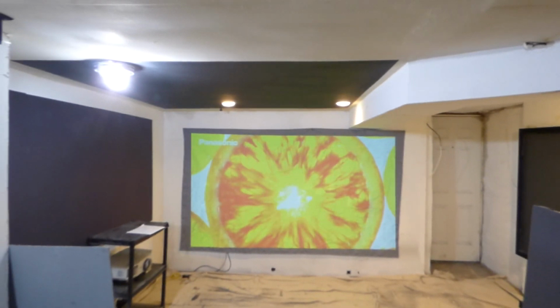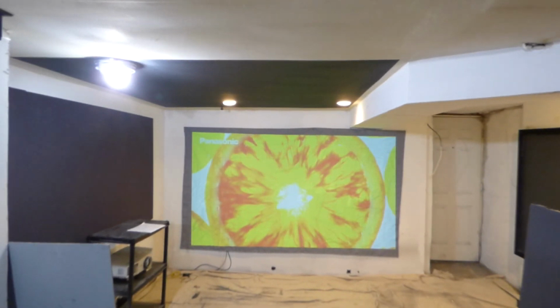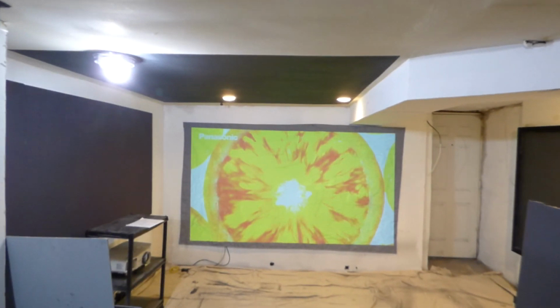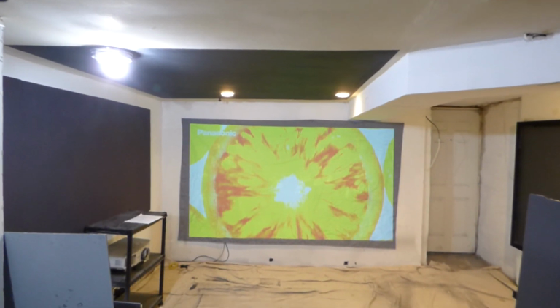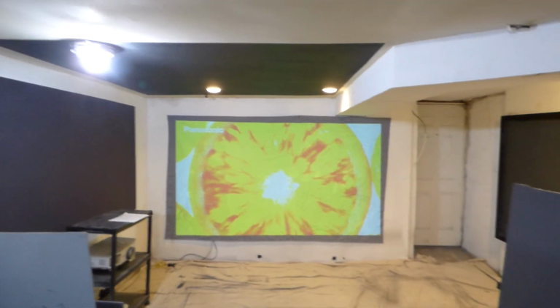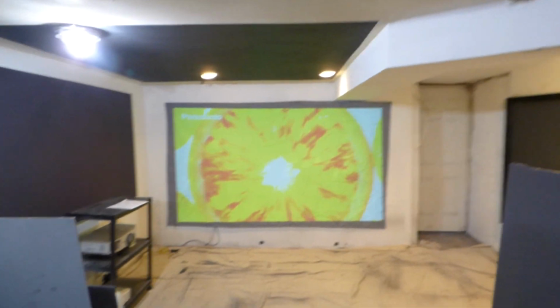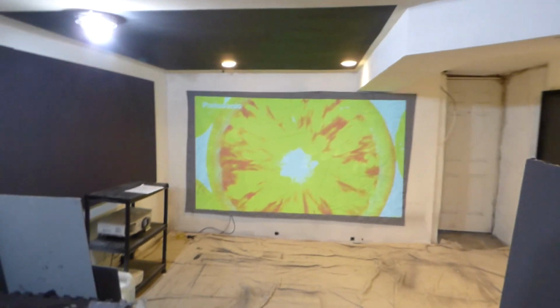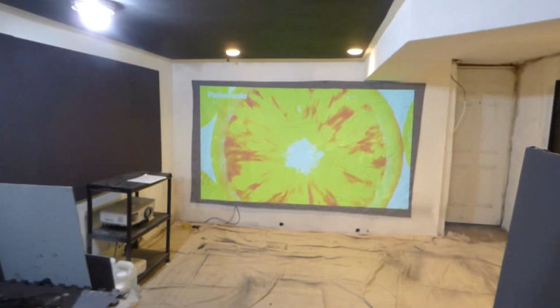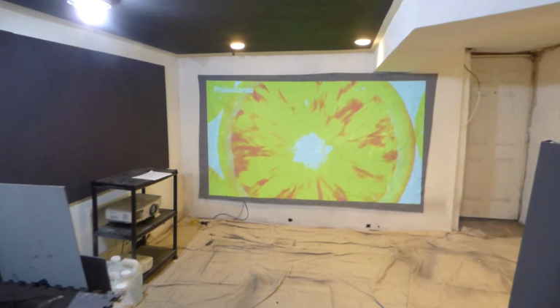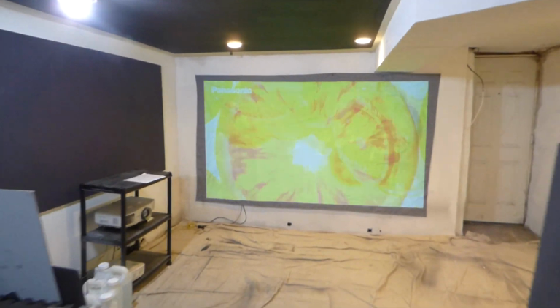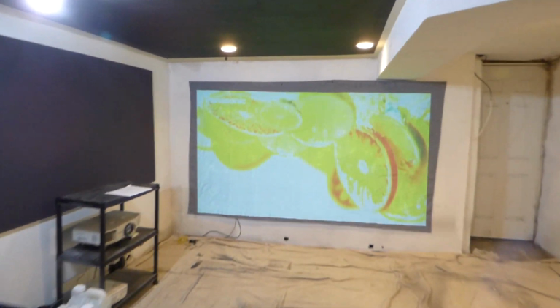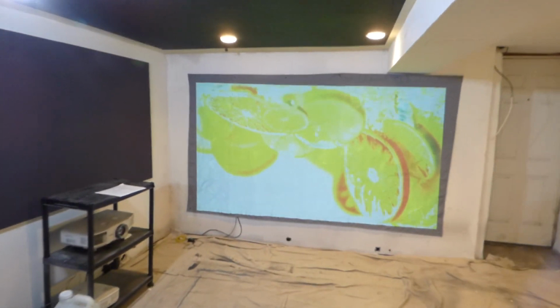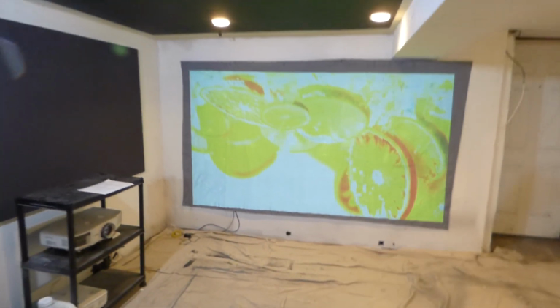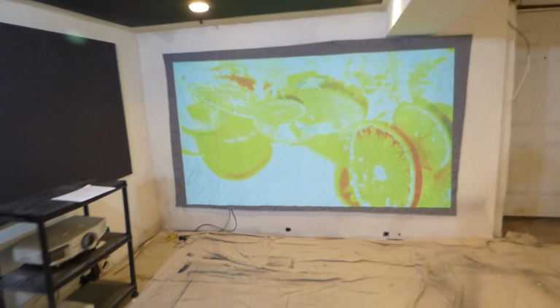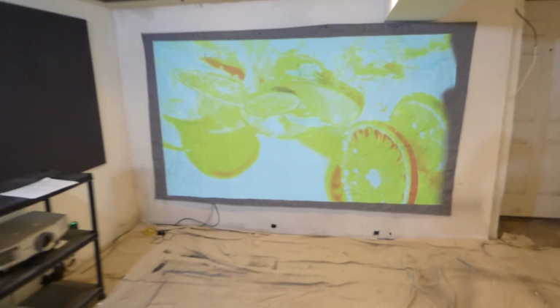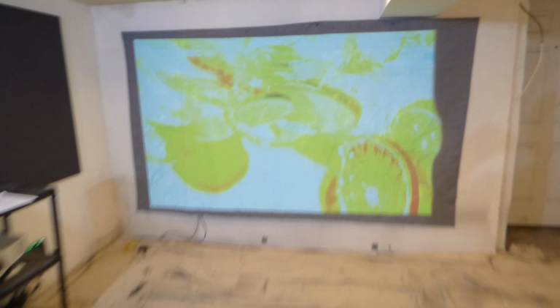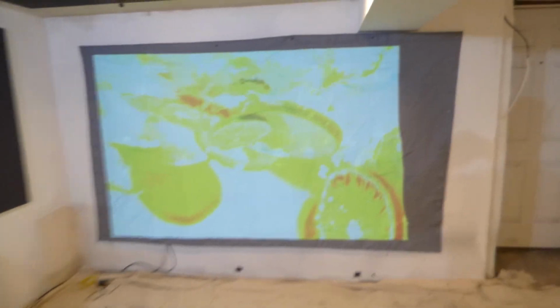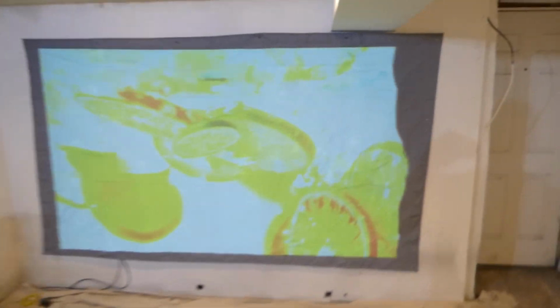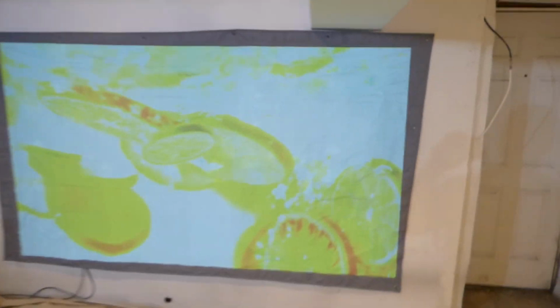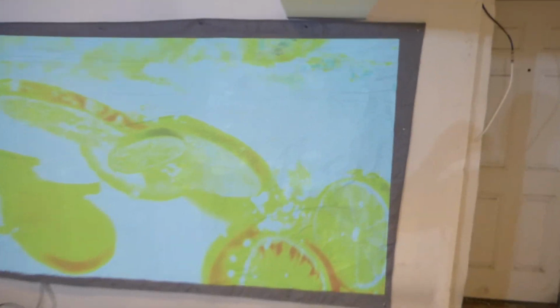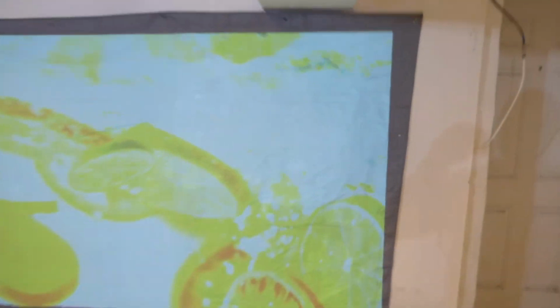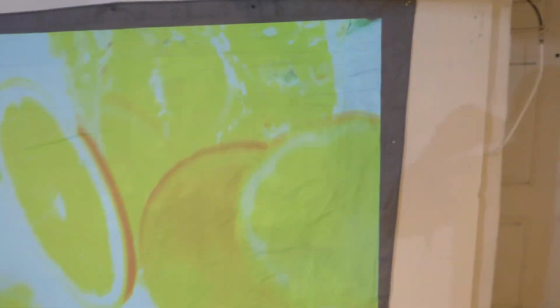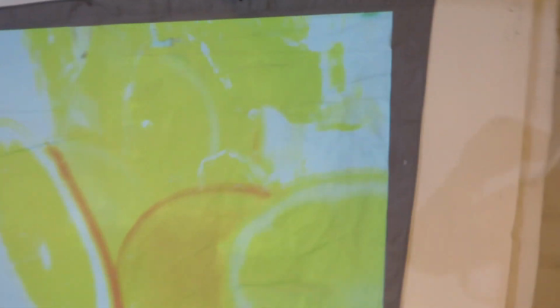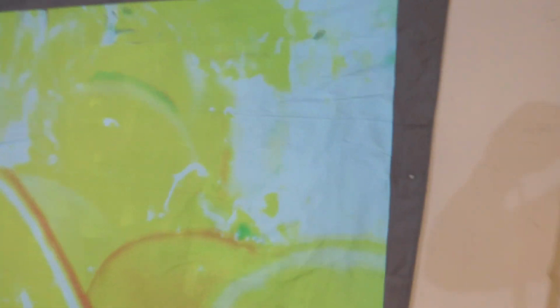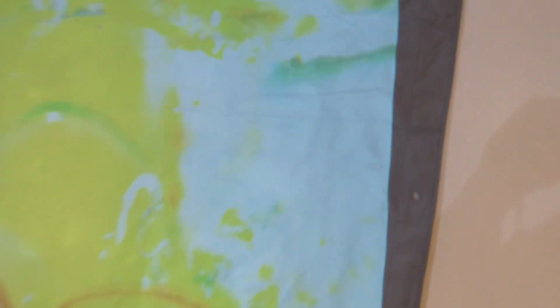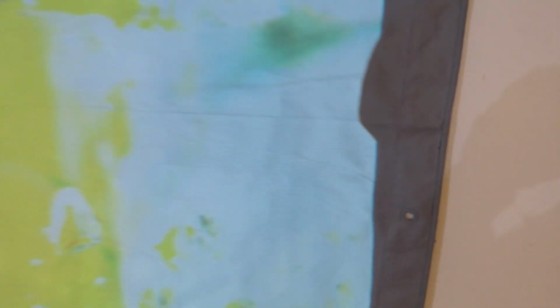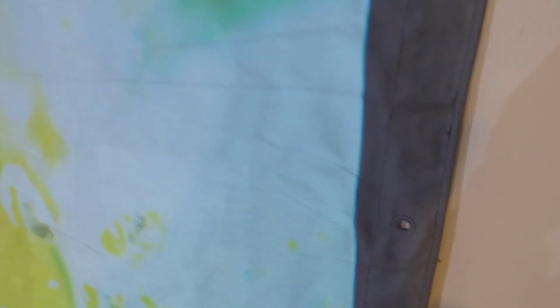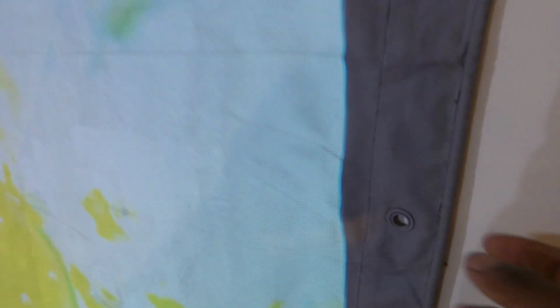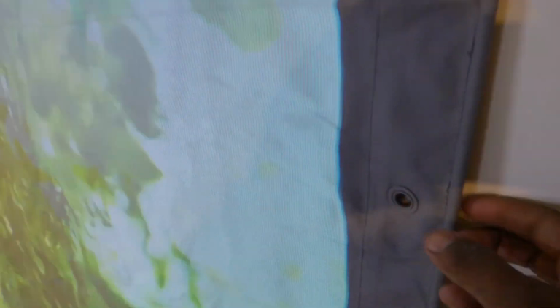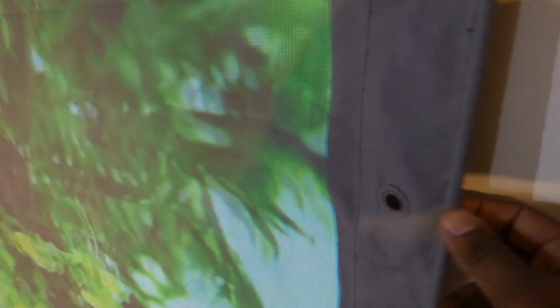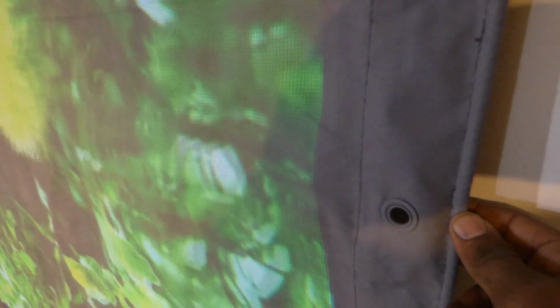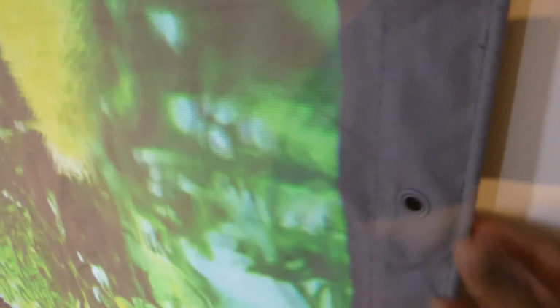Keep in mind these screens are designed to be portable, which means you can use them if you choose to take them outside to backyard events. They have built-in grommets.